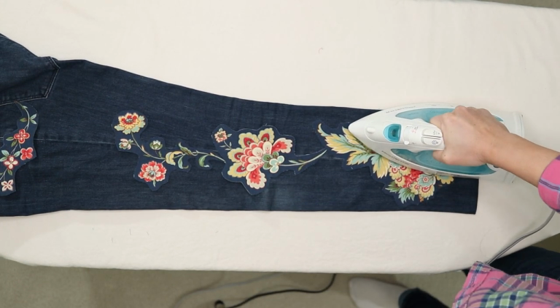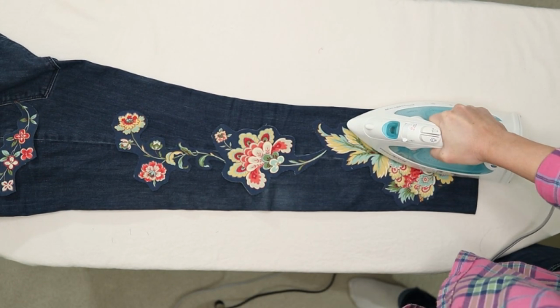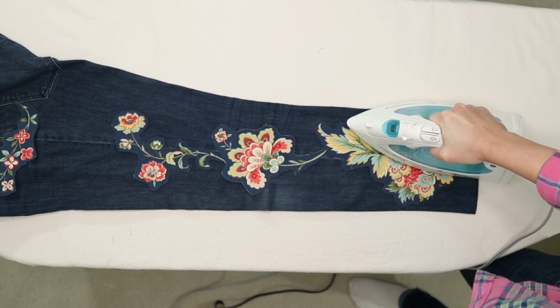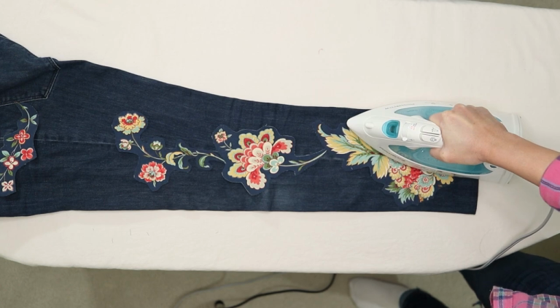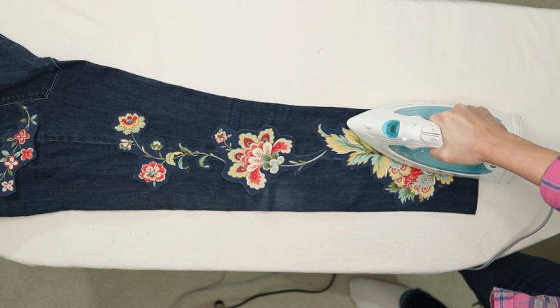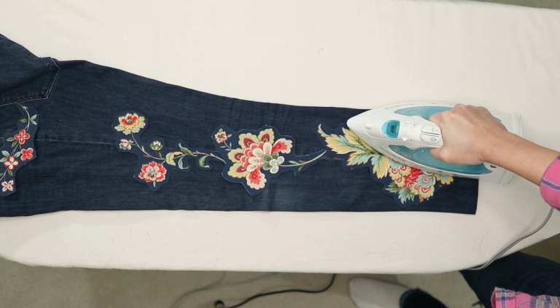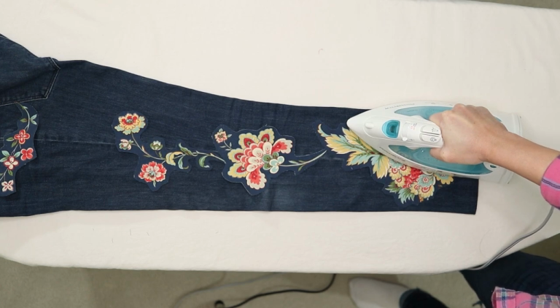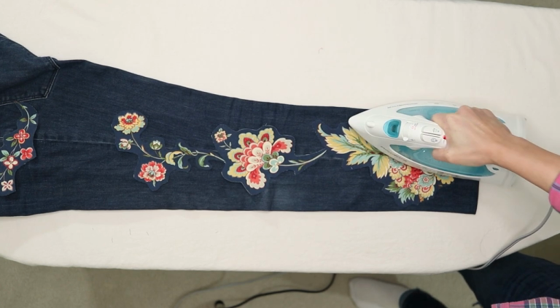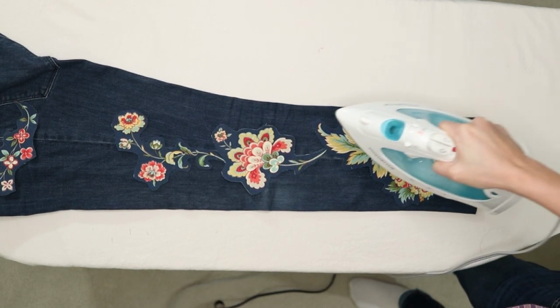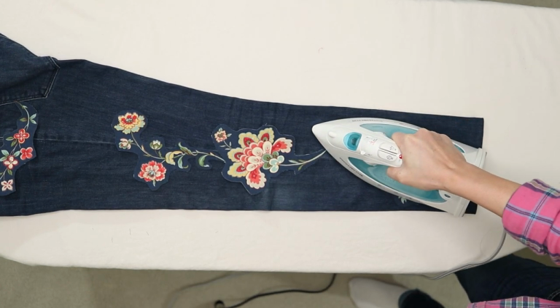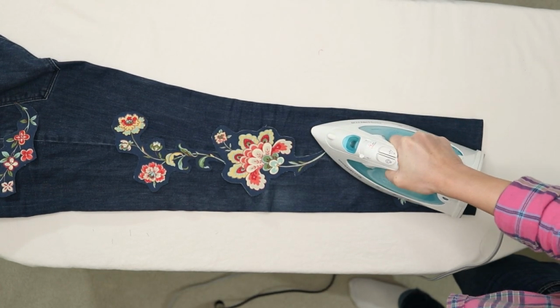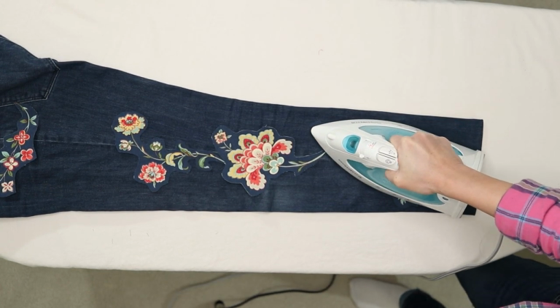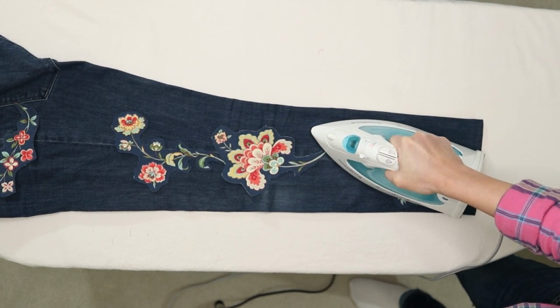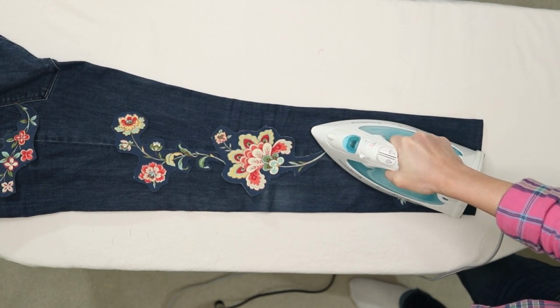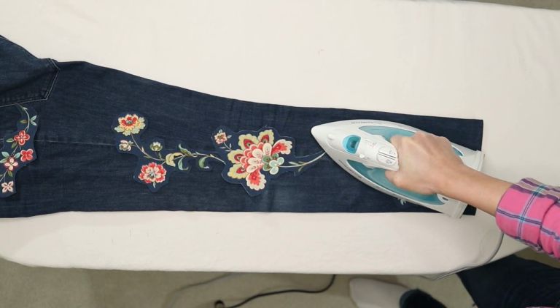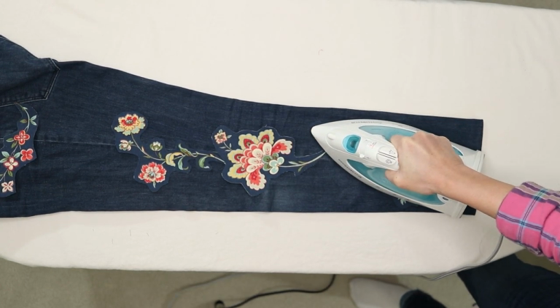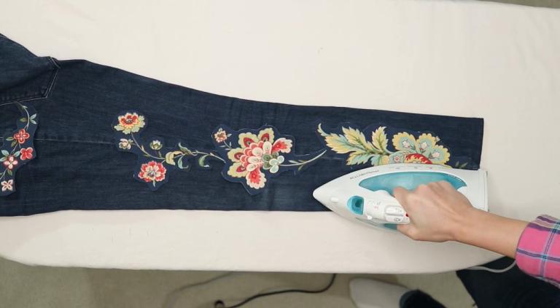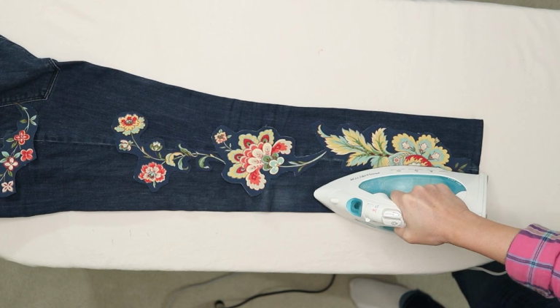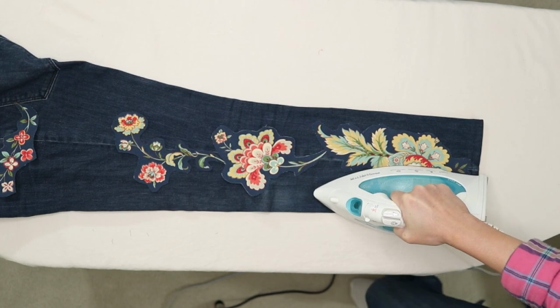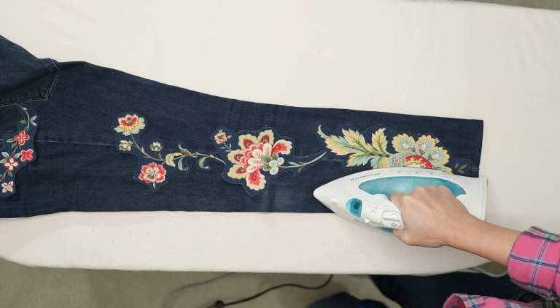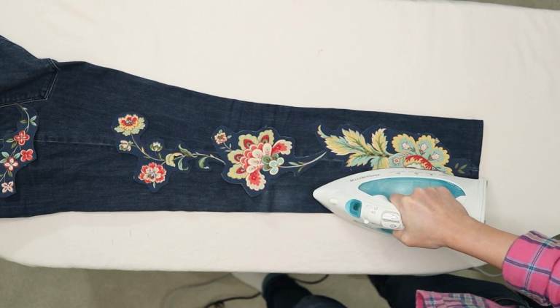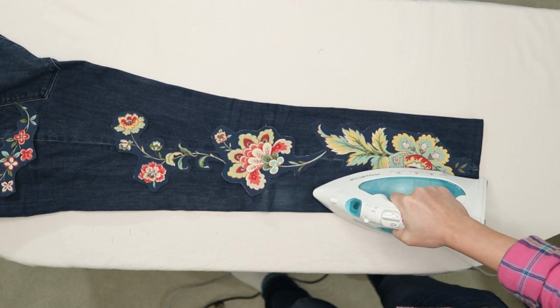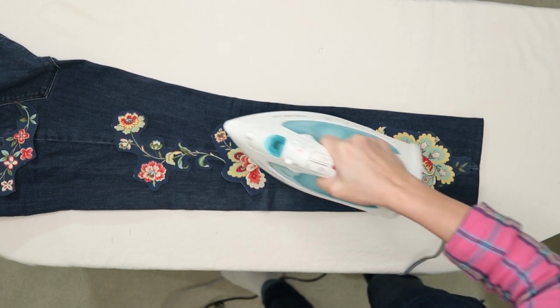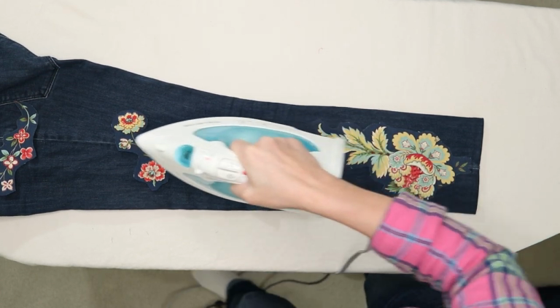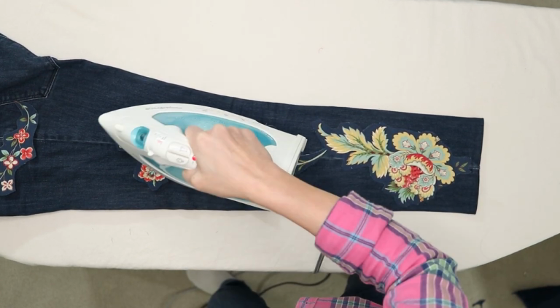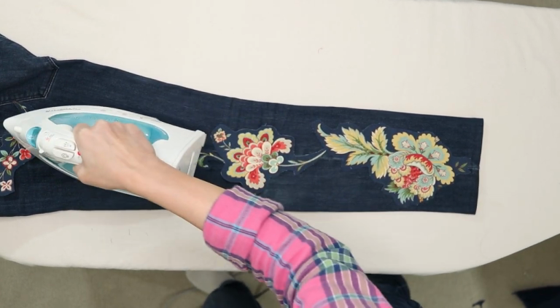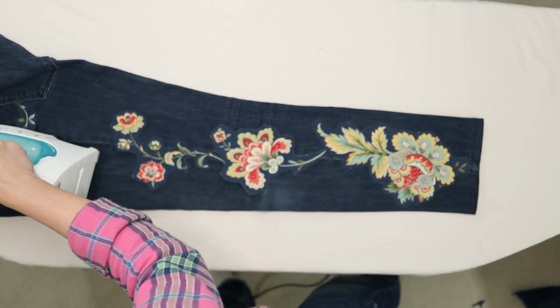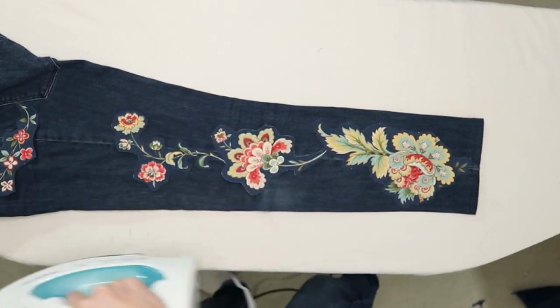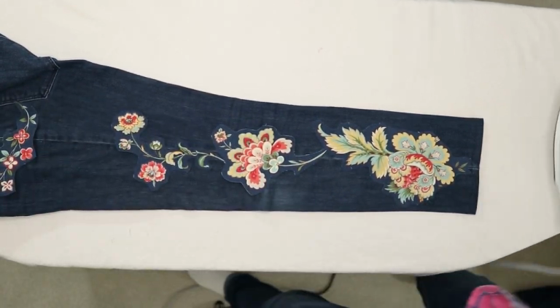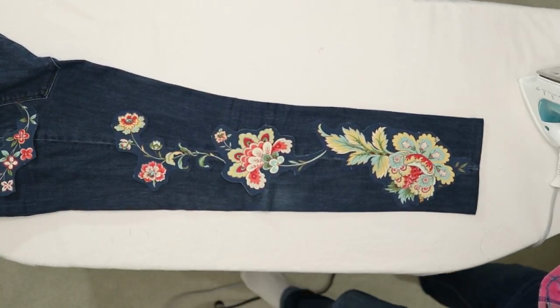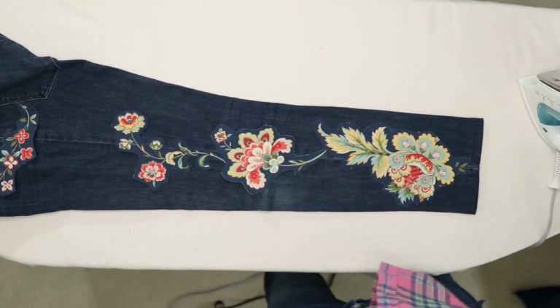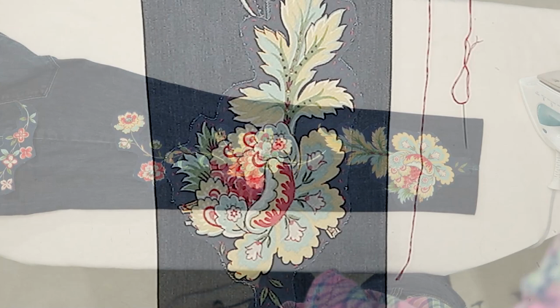Iron the appliqué patches in place. The instructions say to hold and press for 6 seconds, but I found I had to hold the iron for more than 10 seconds to melt the adhesive into the jeans.